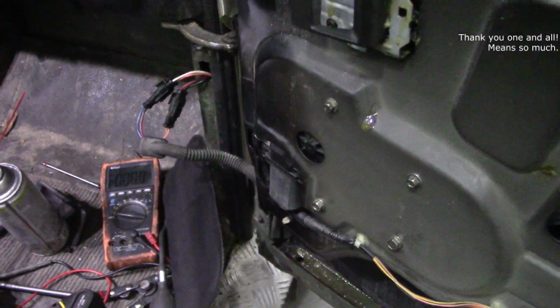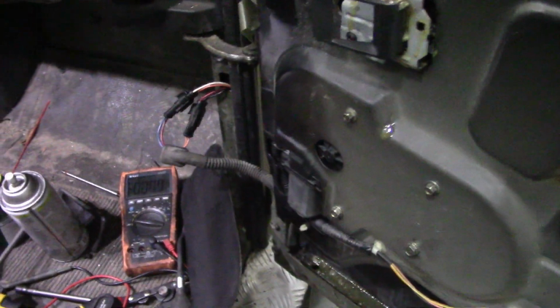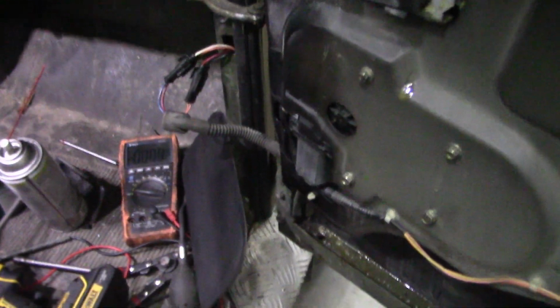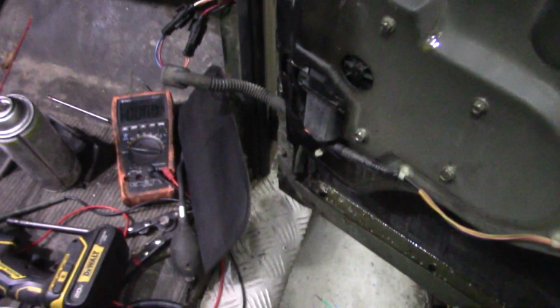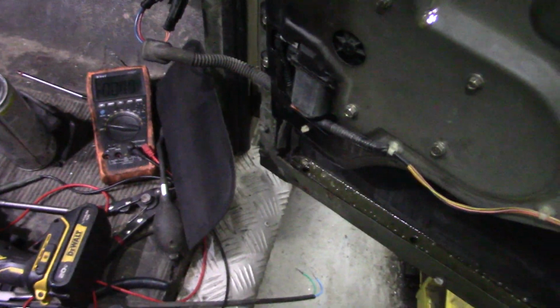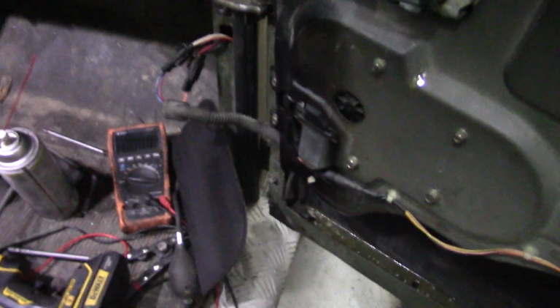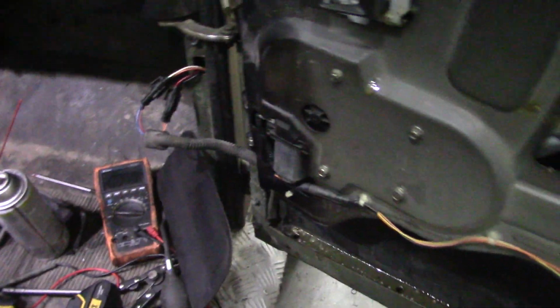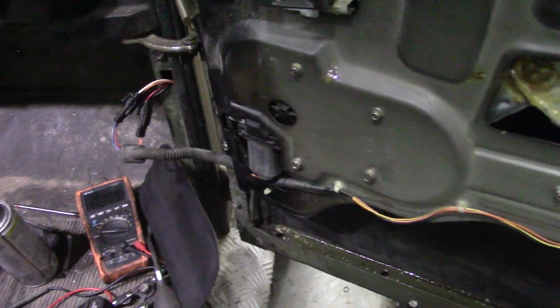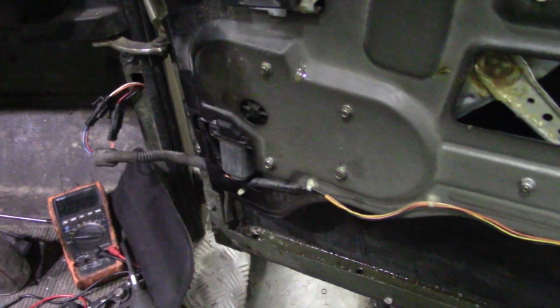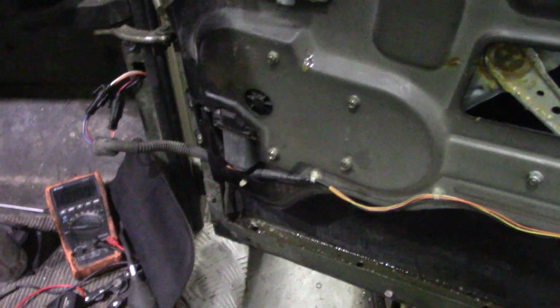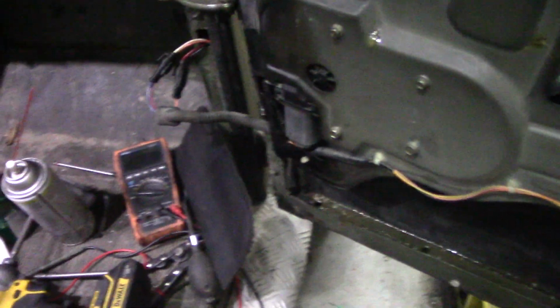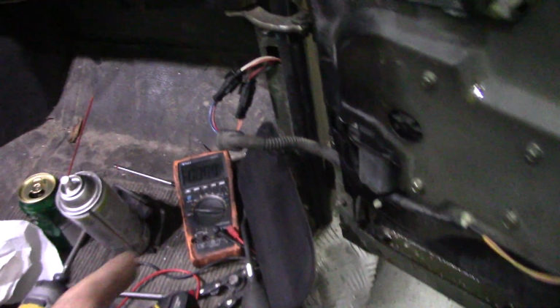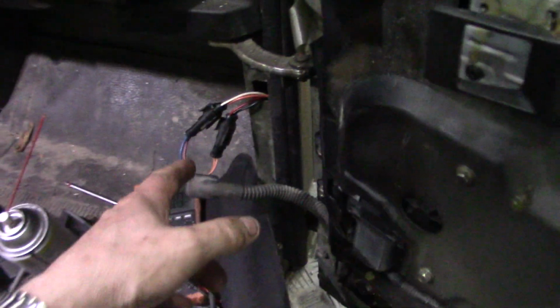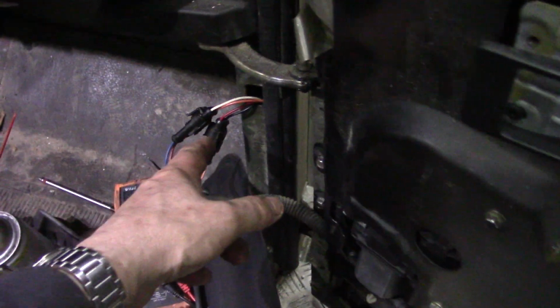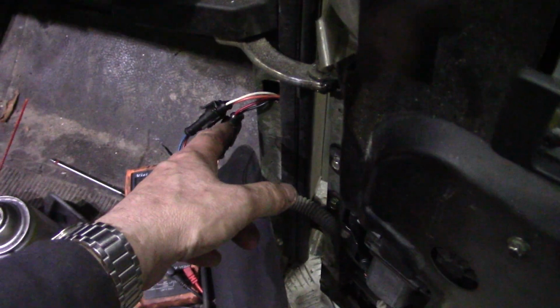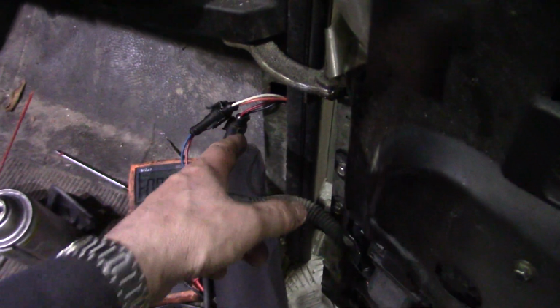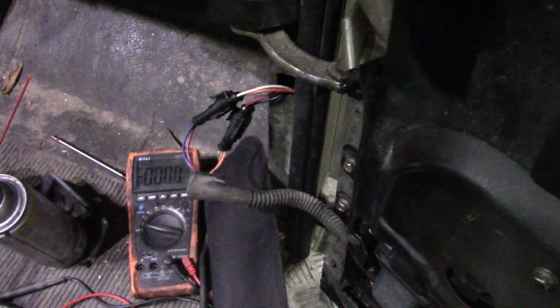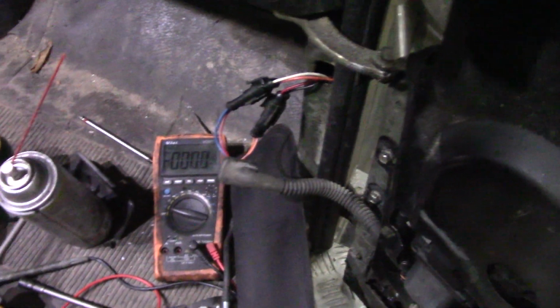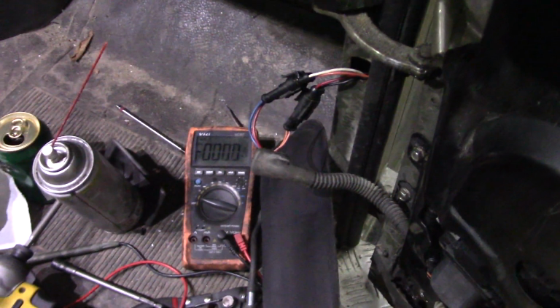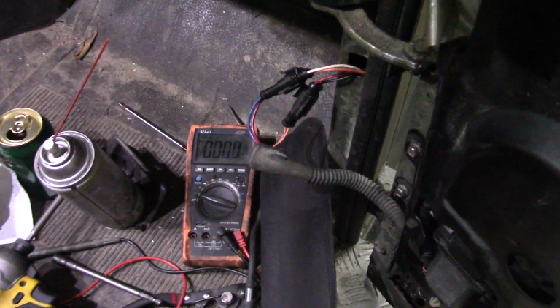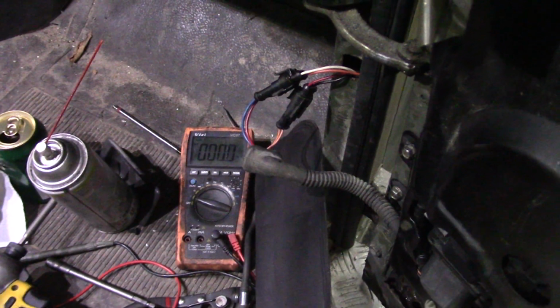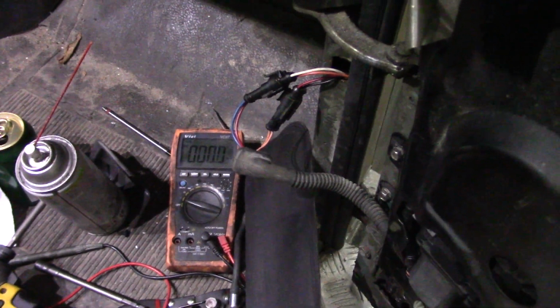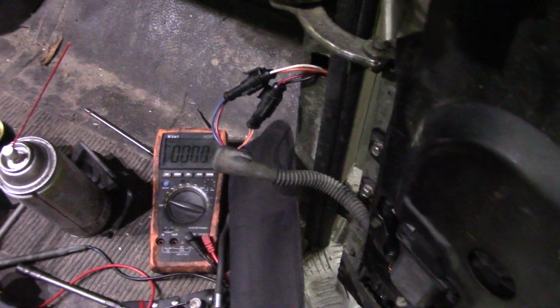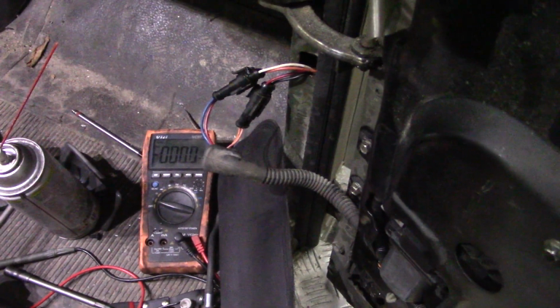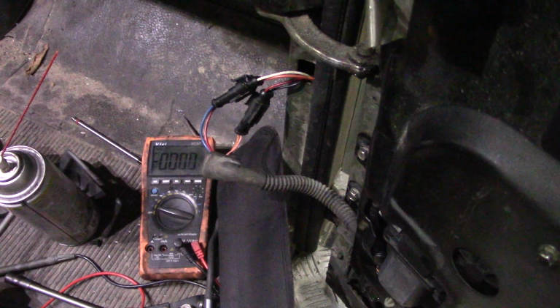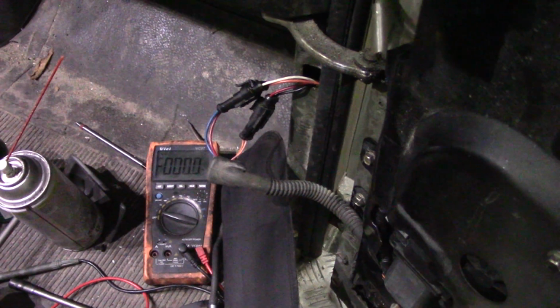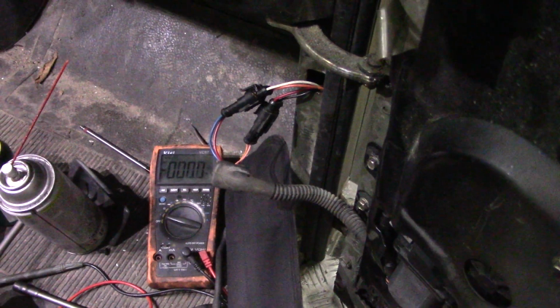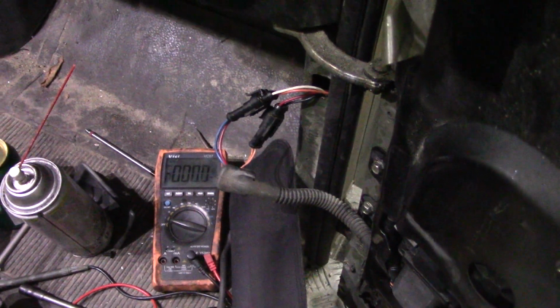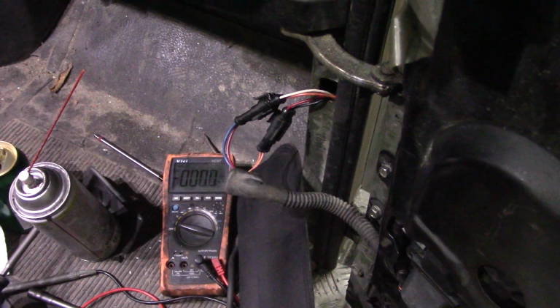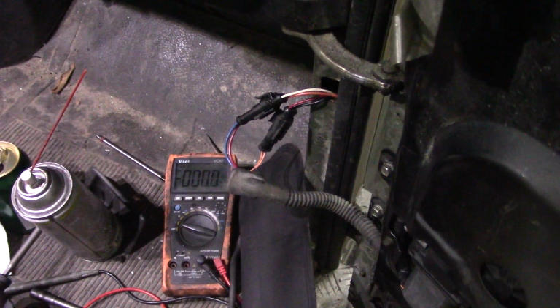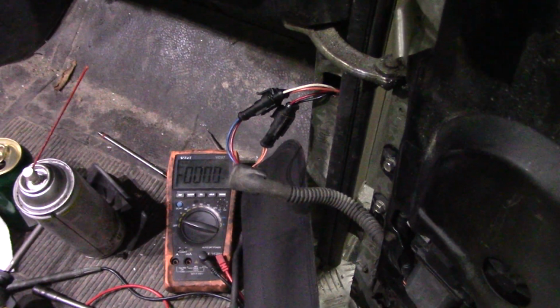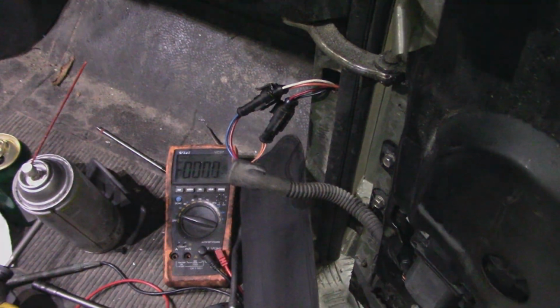That is a very easy way to diagnose a problem. All it was, was a pin that had jumped out of the connector. It's fixed. See you later.